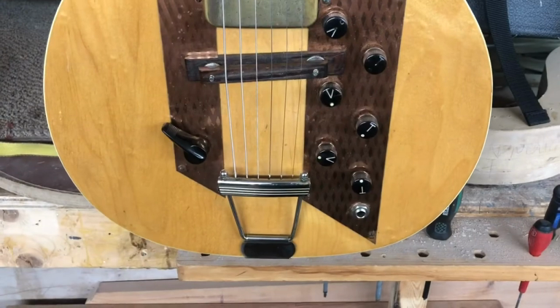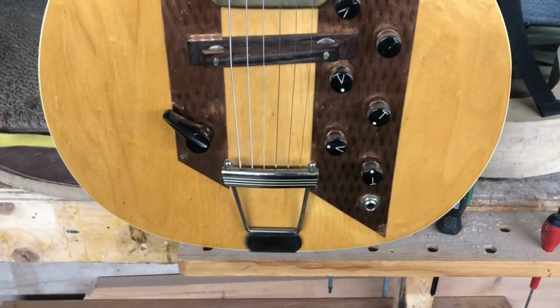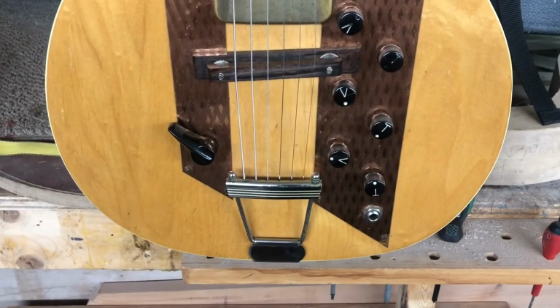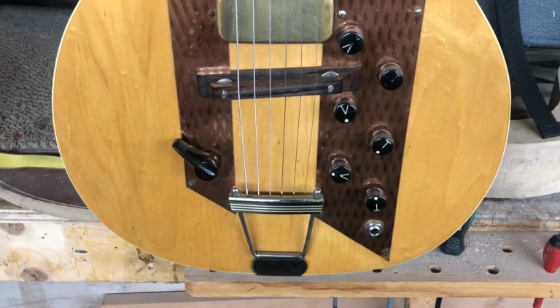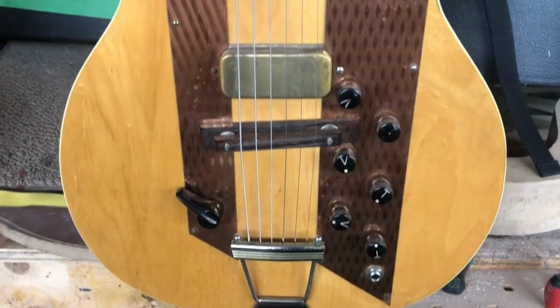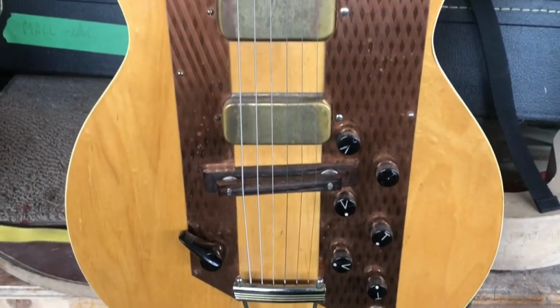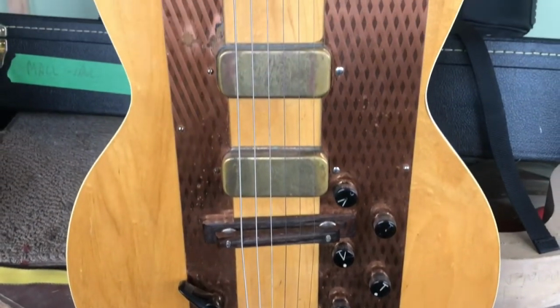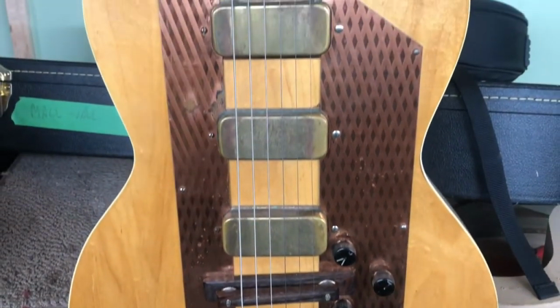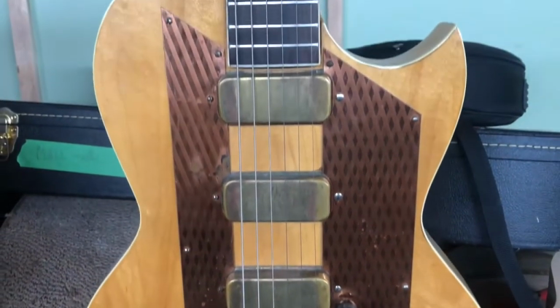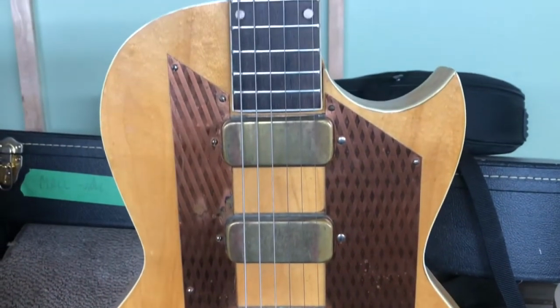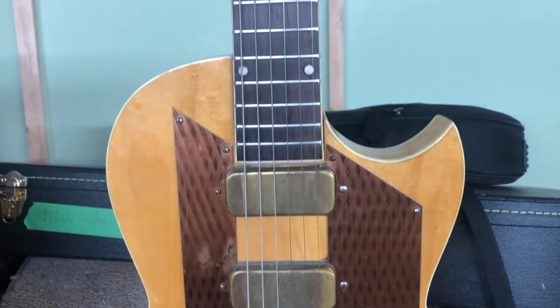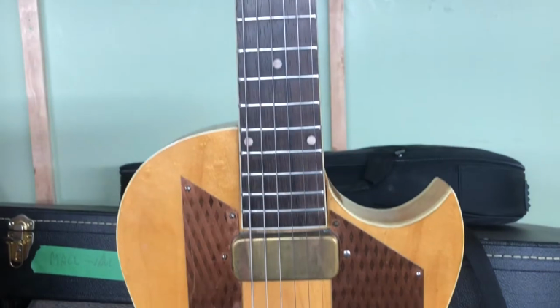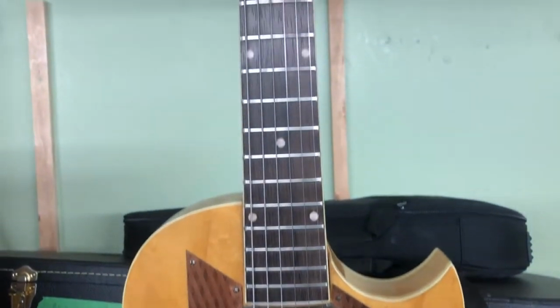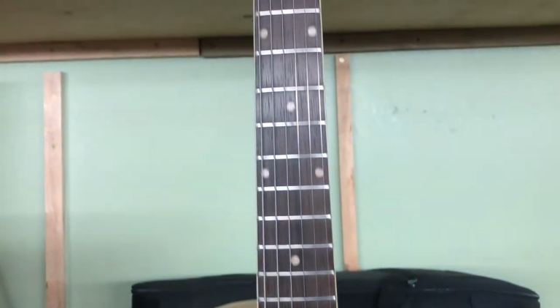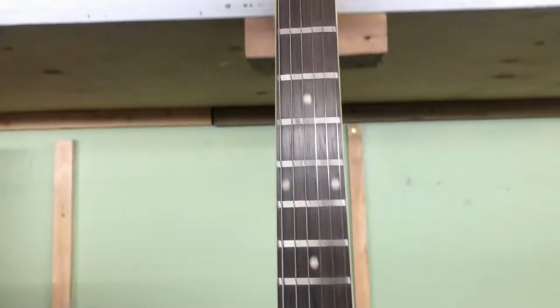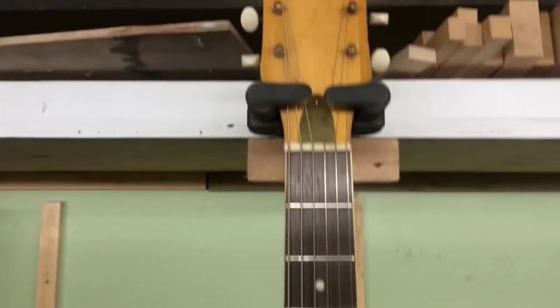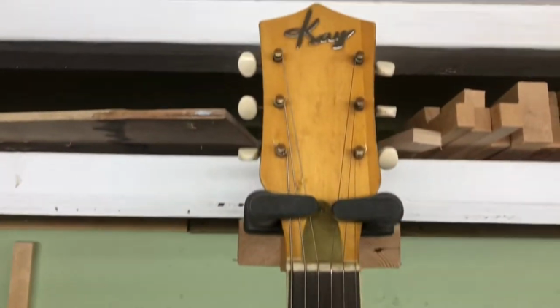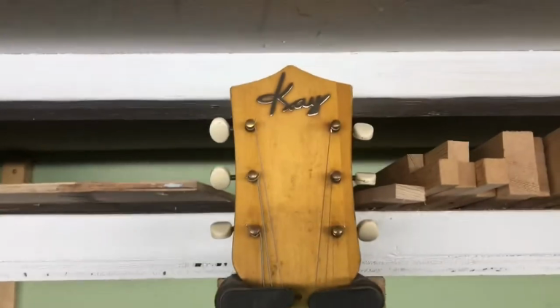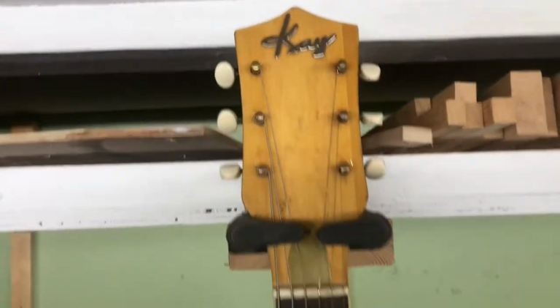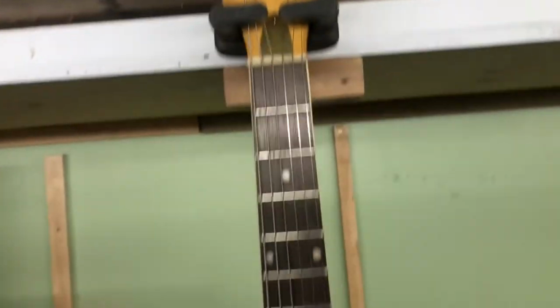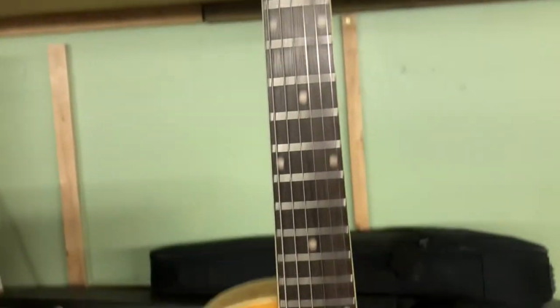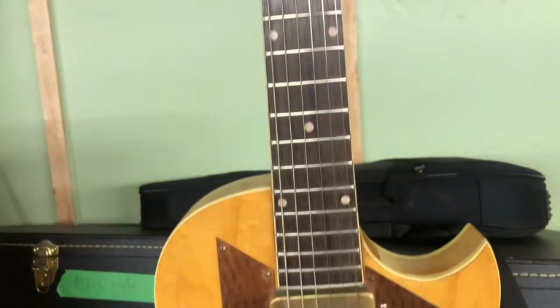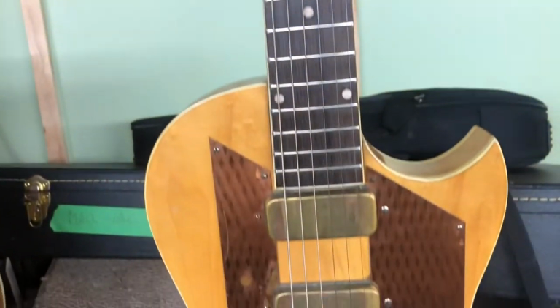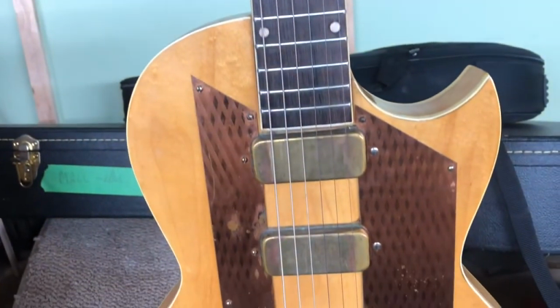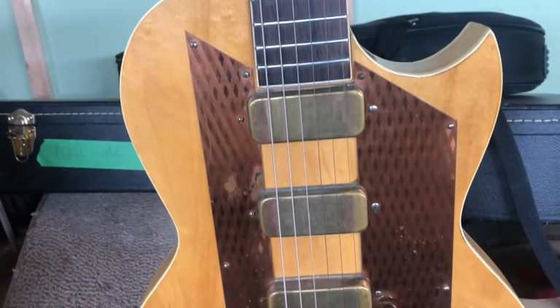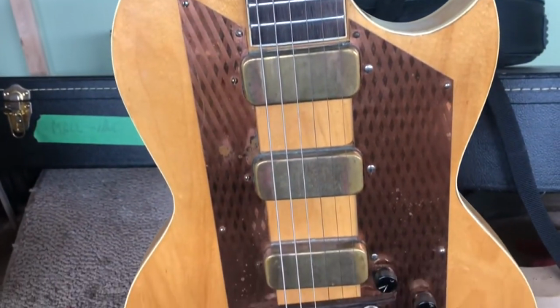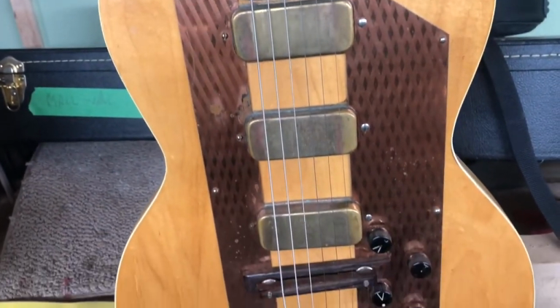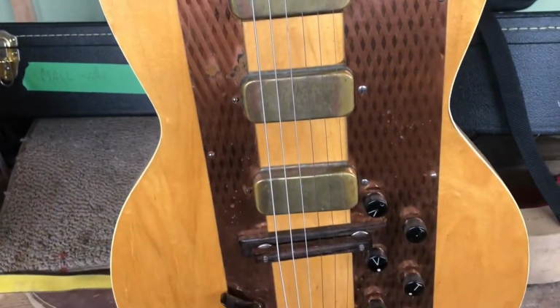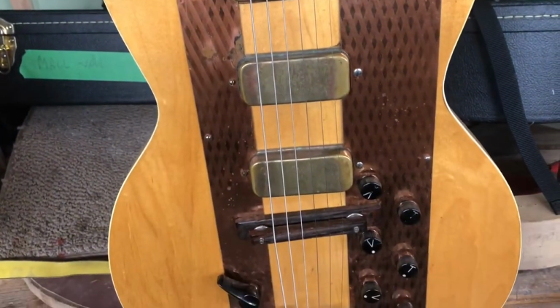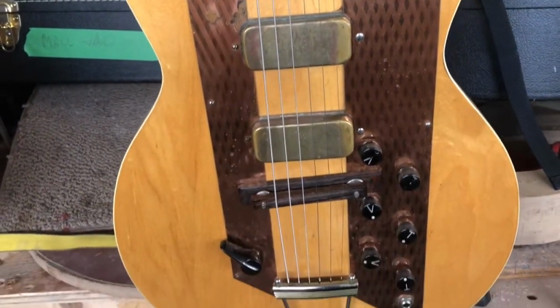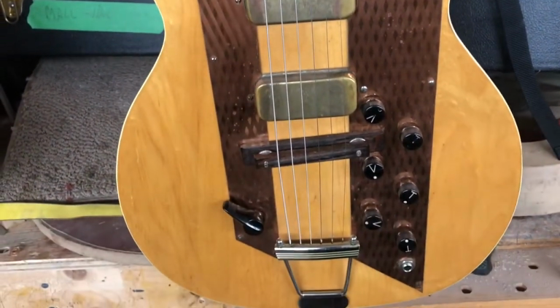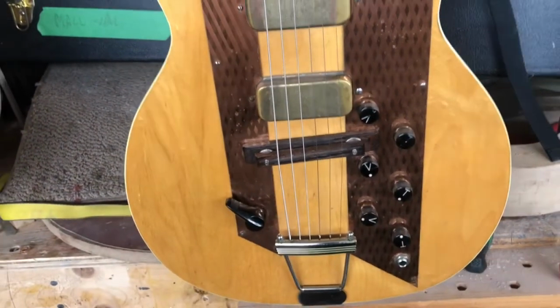Here we have it folks — a converted guitar with the truss rod. I'm Jeremy Ham from Ham Tone Guitars. Check out my website at hamtone.com and I hope to see you sometime down at the shop. Have a great day.